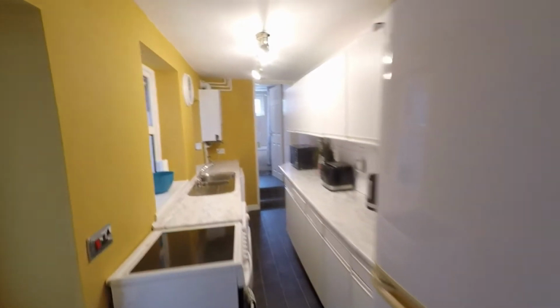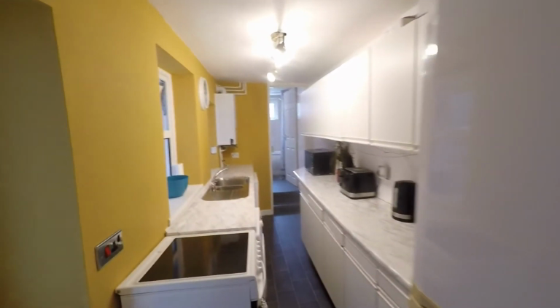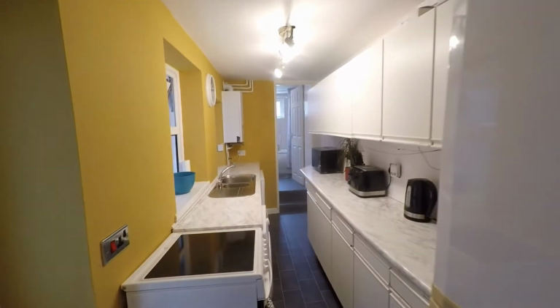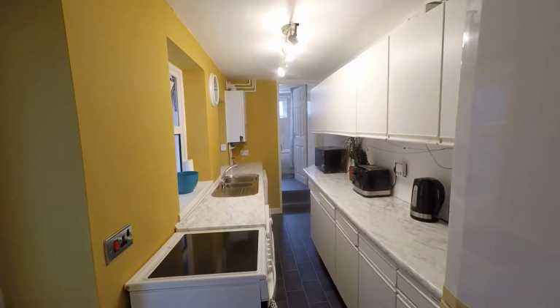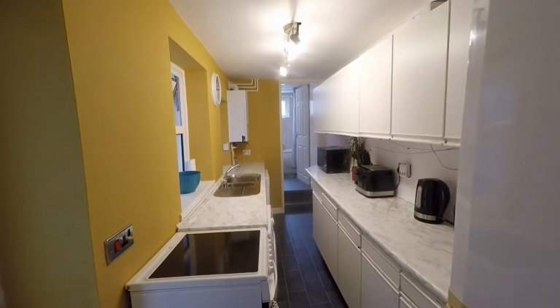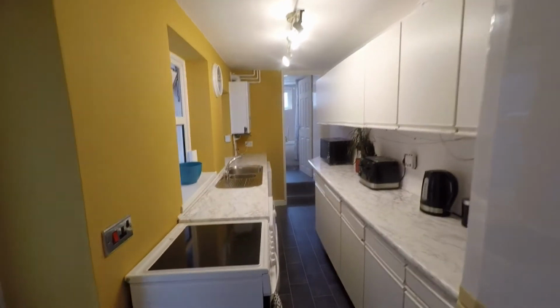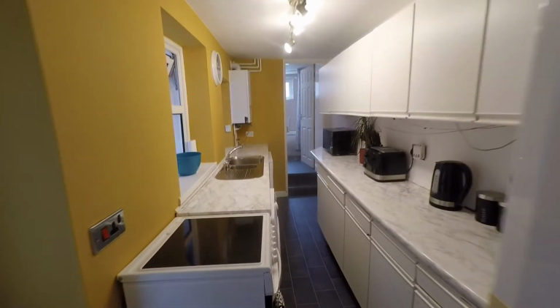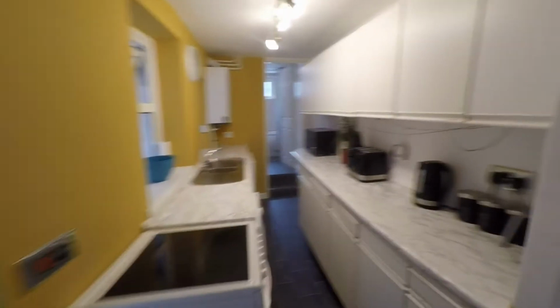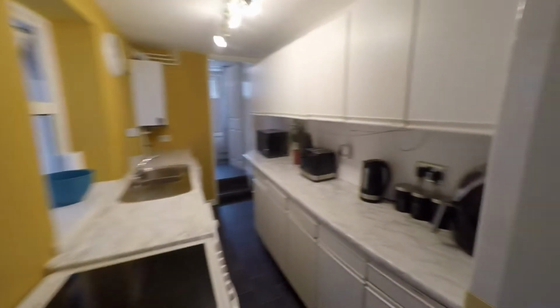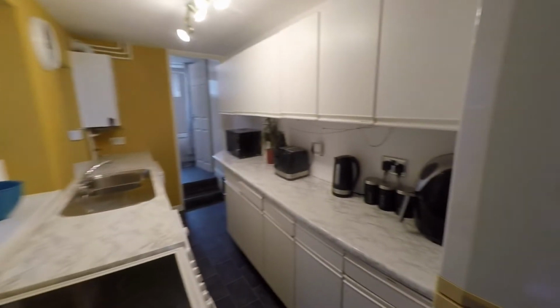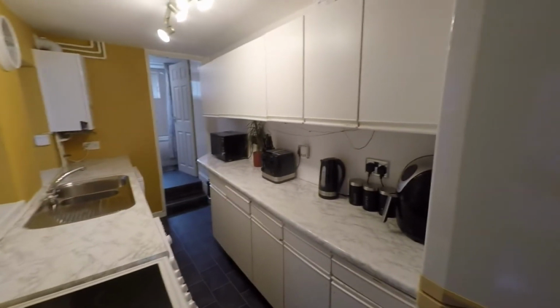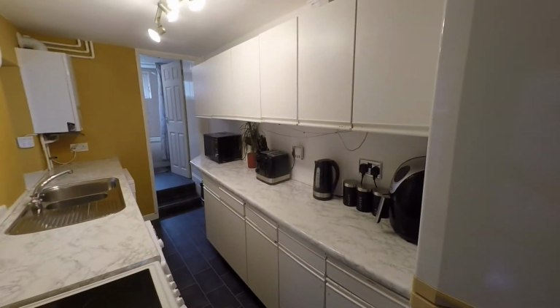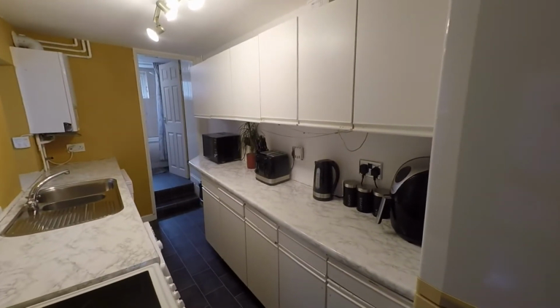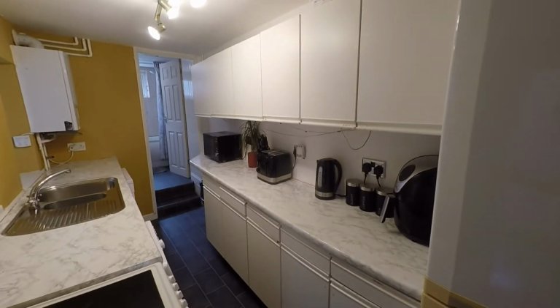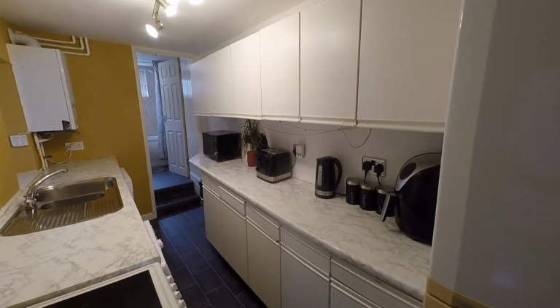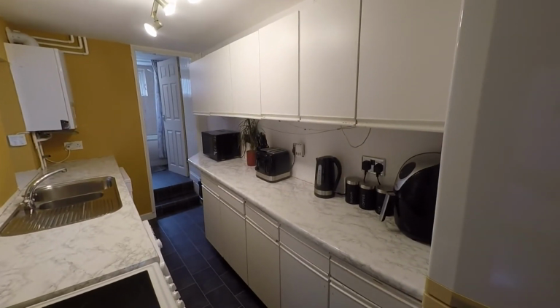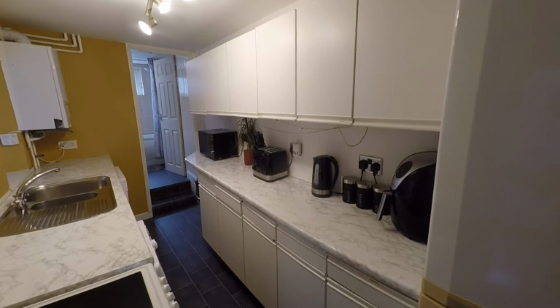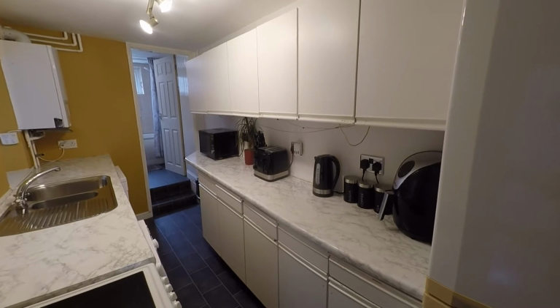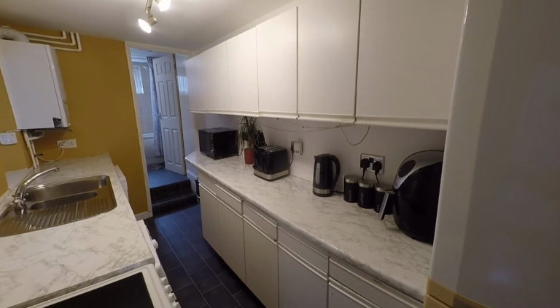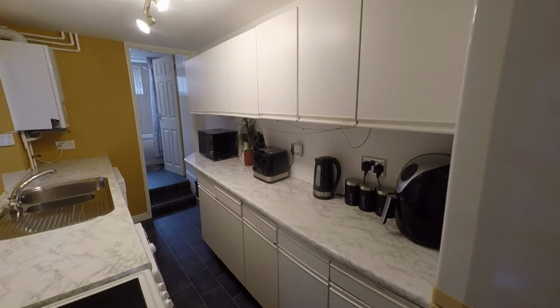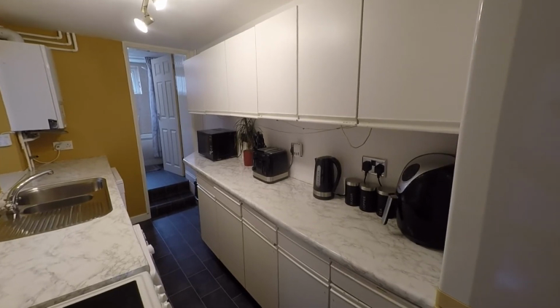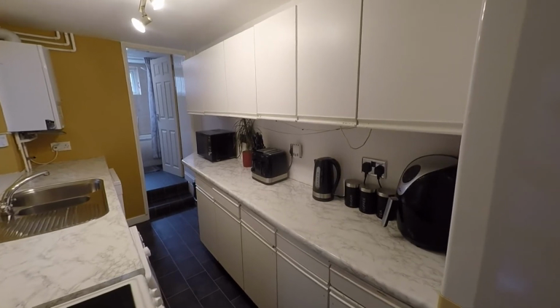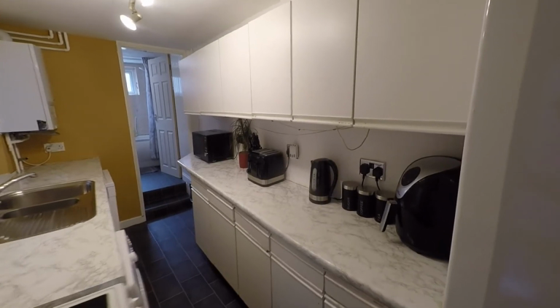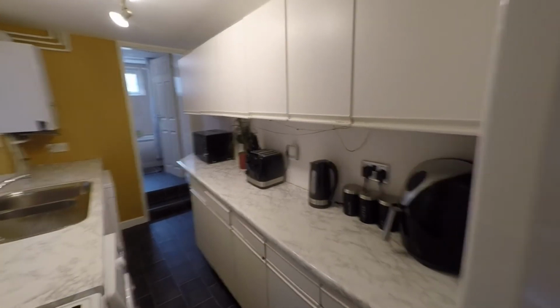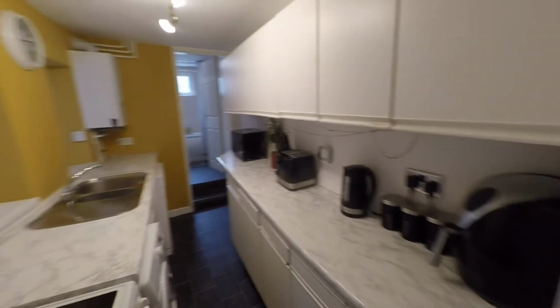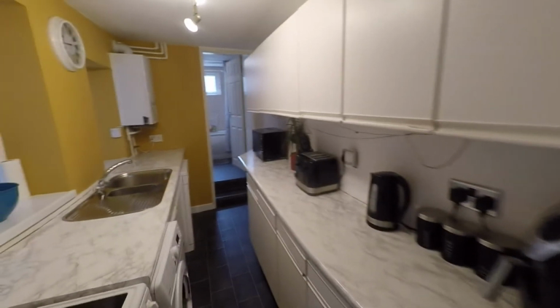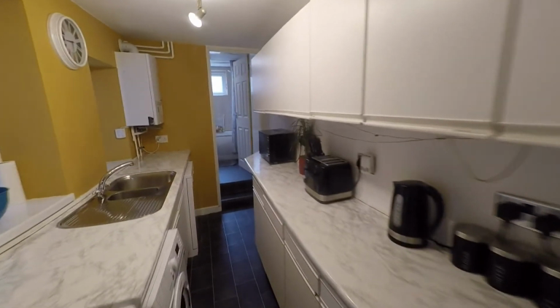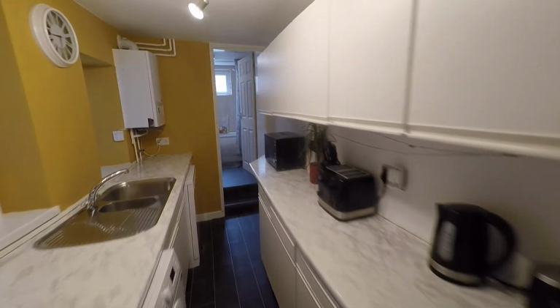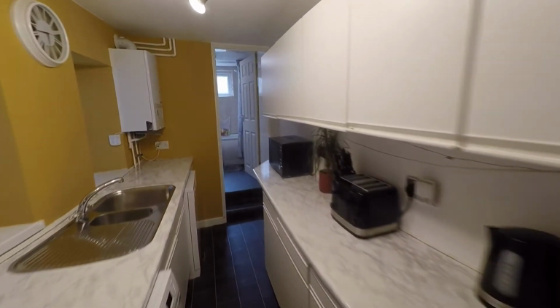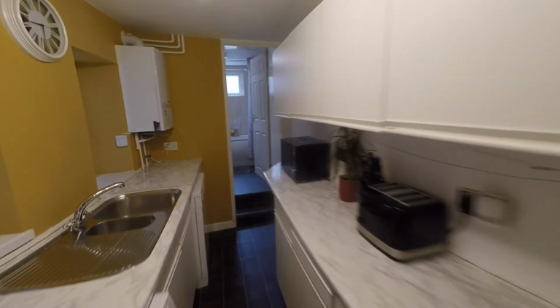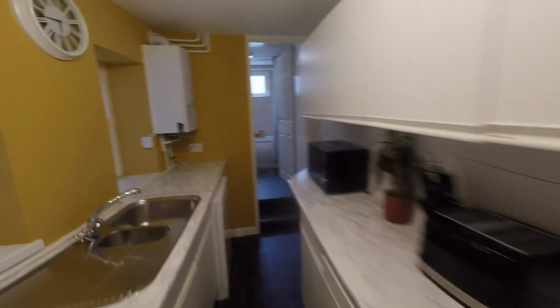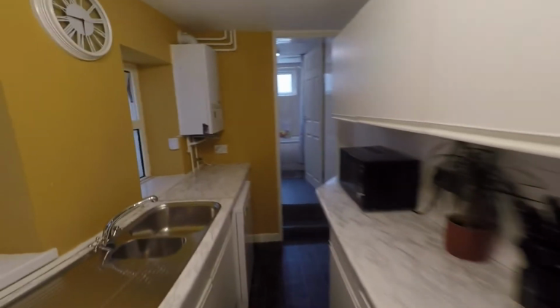As we continue we enter the kitchen — a galley style kitchen where we have a generous amount of units fitted to both sides of the room, and a good amount of worktop space also.